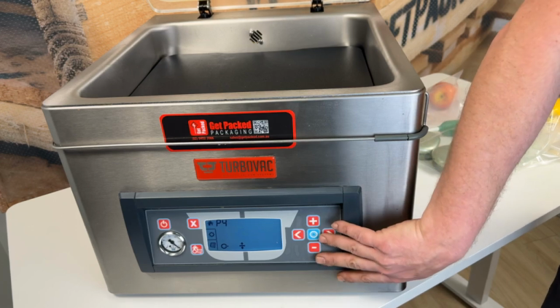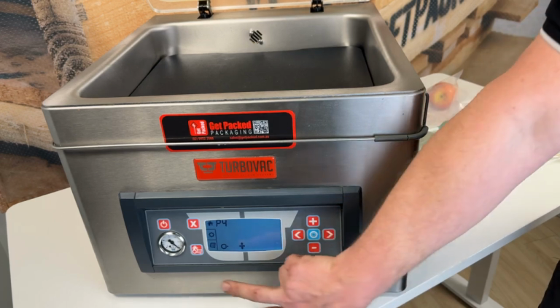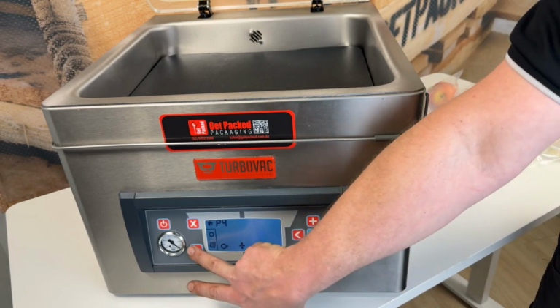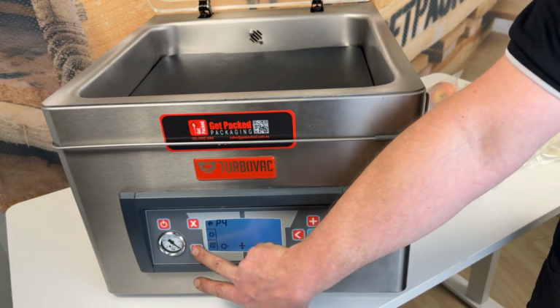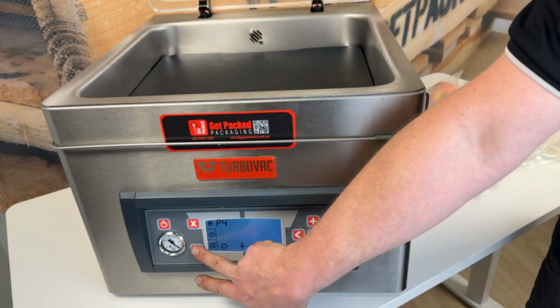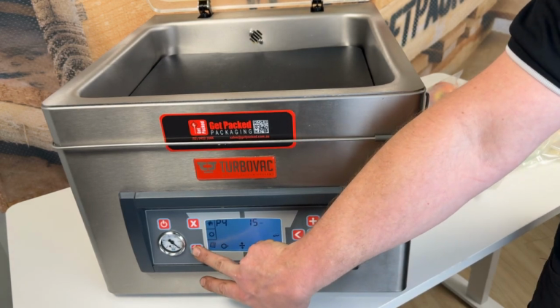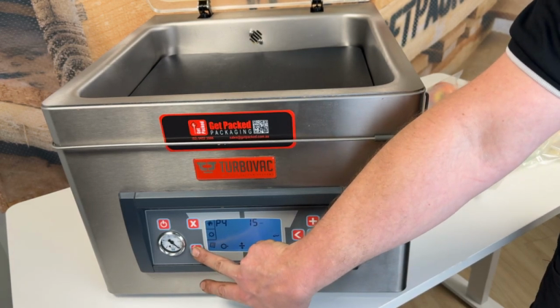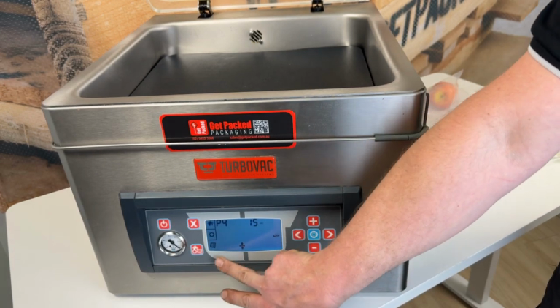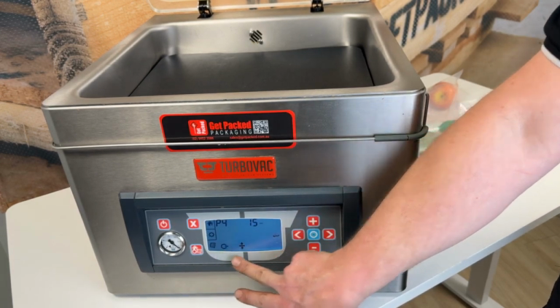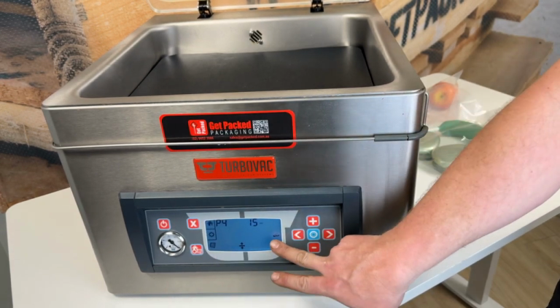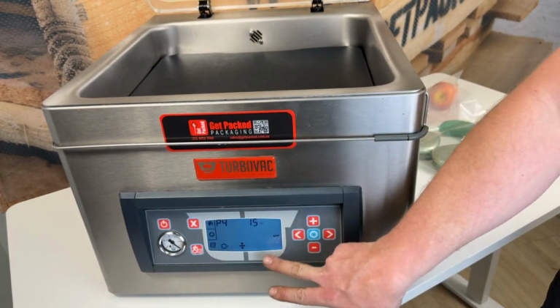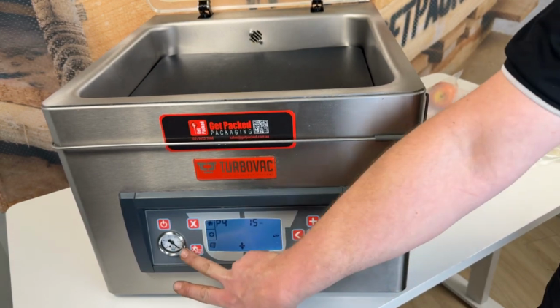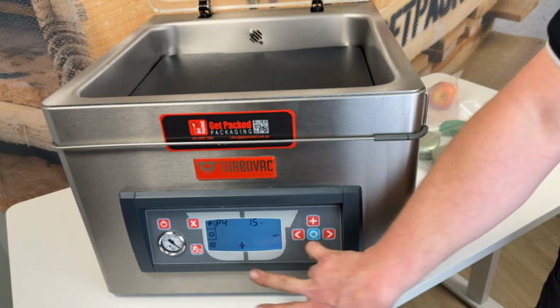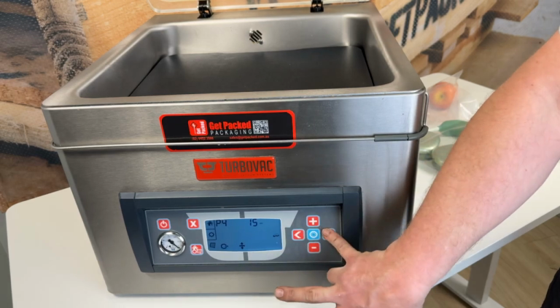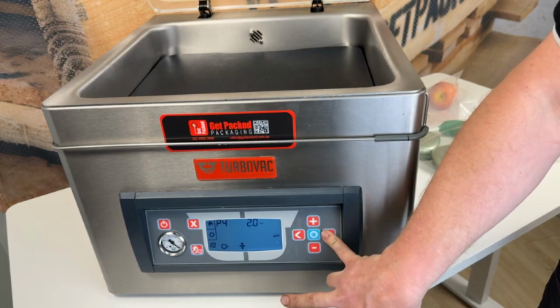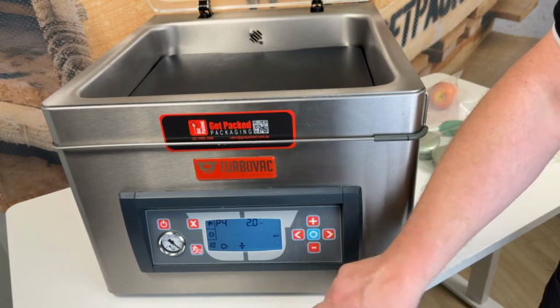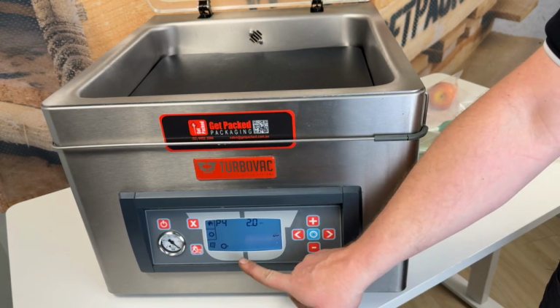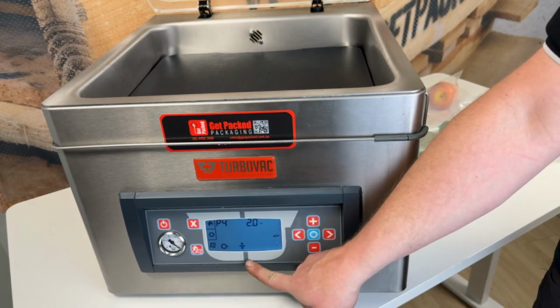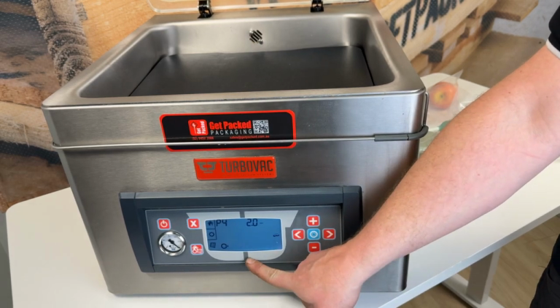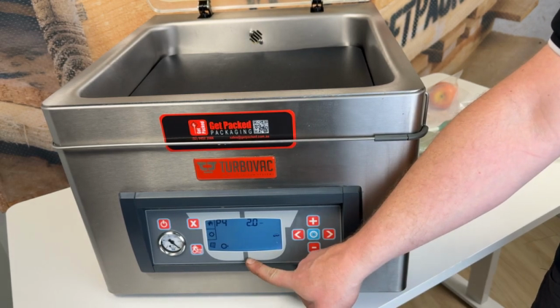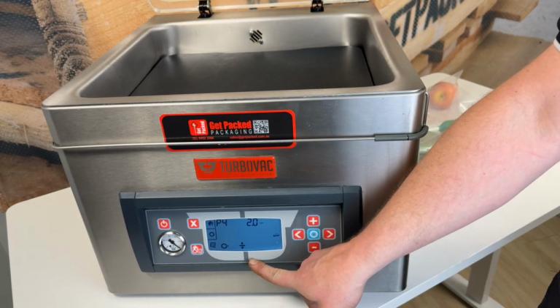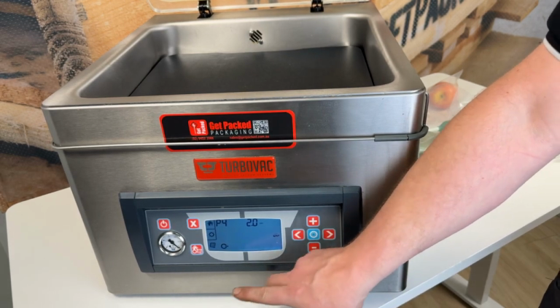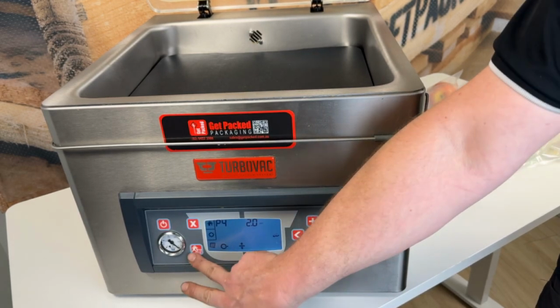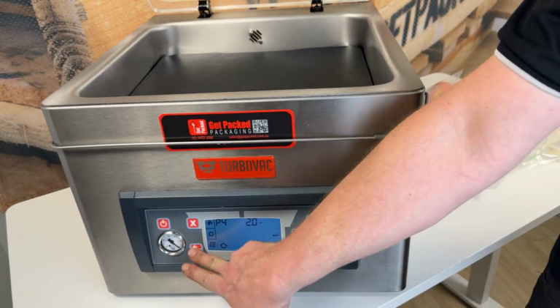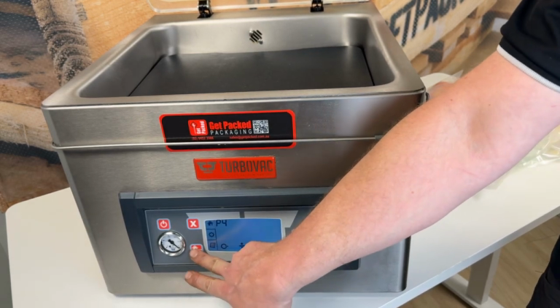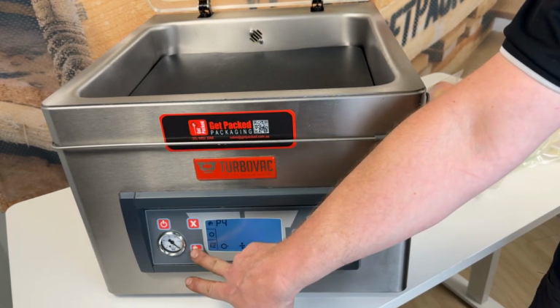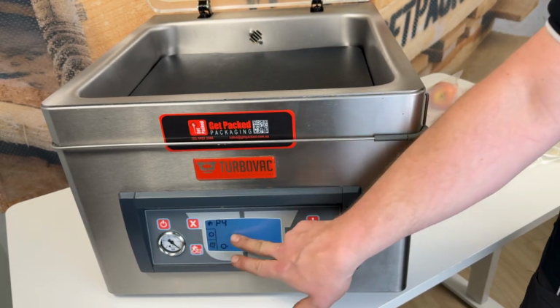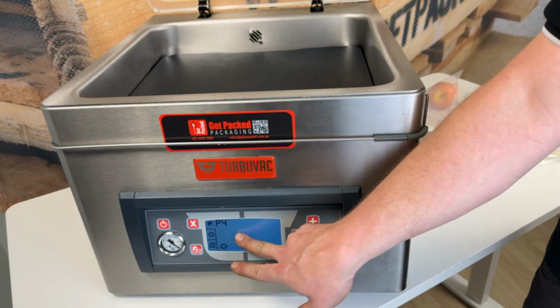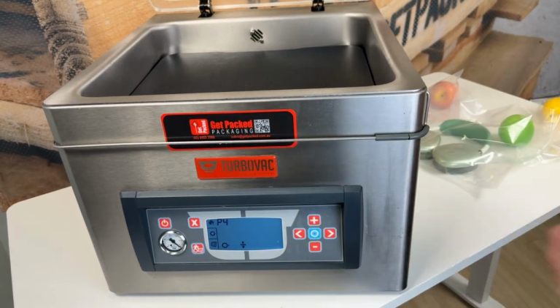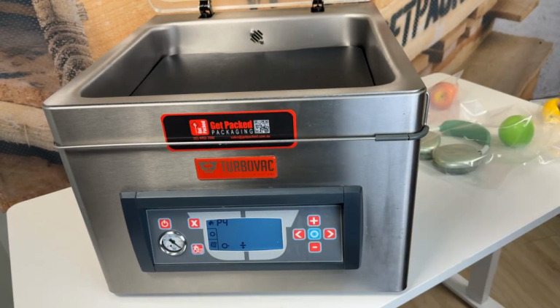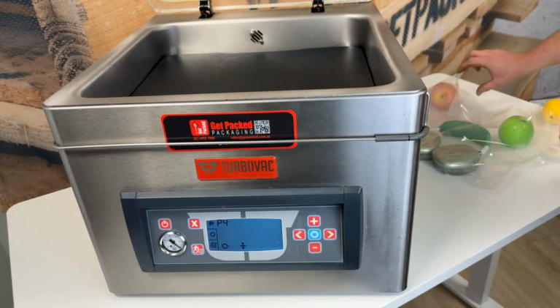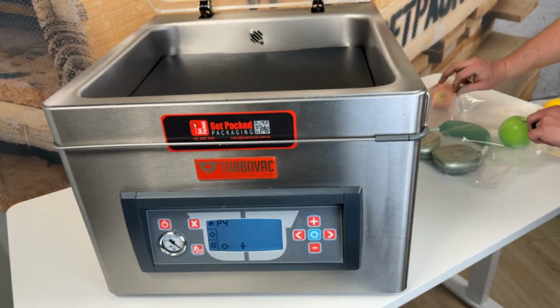We're having a look at our P4 program here. I'm going to press our settings button. We're going to vacuum the chamber out for 15 seconds and we're going to run our sealing wire for 2 seconds. So that's great. We'll come back to our fourth program and grab something to vacuum.